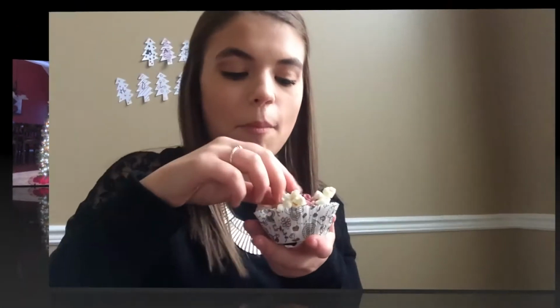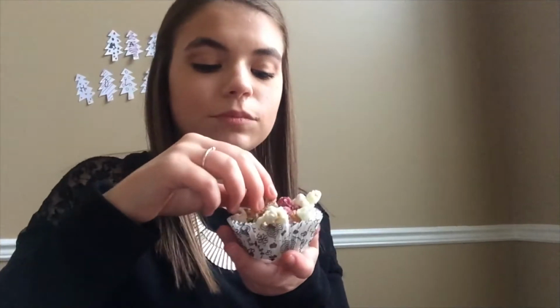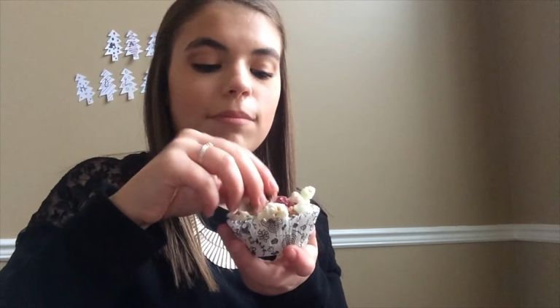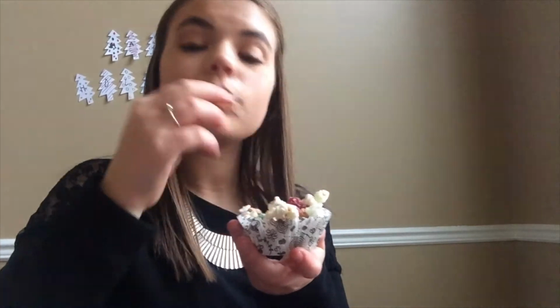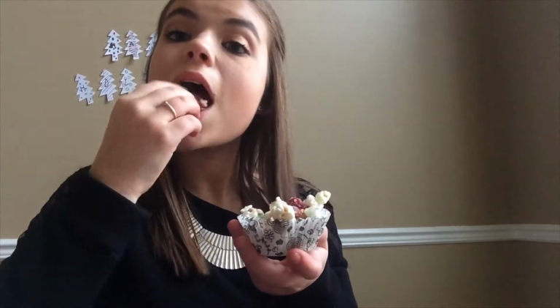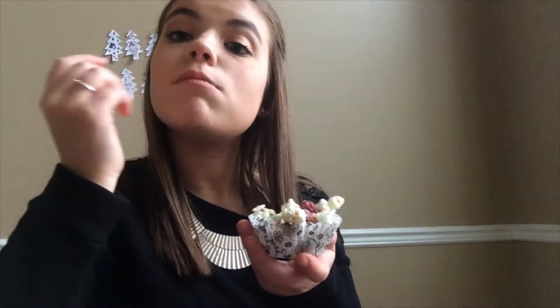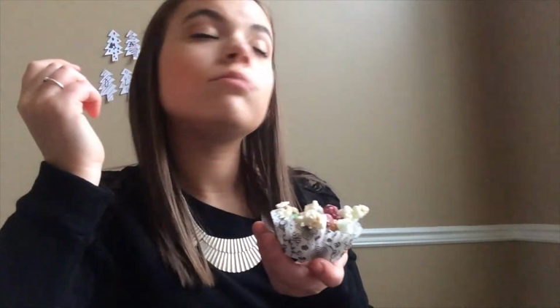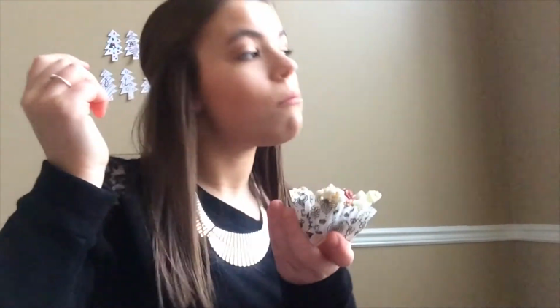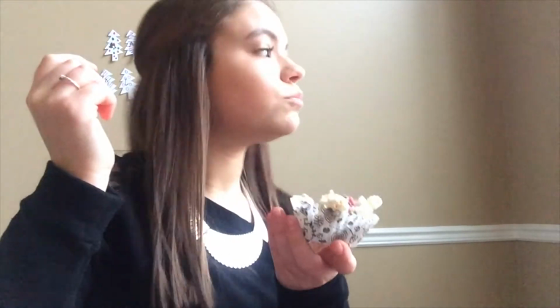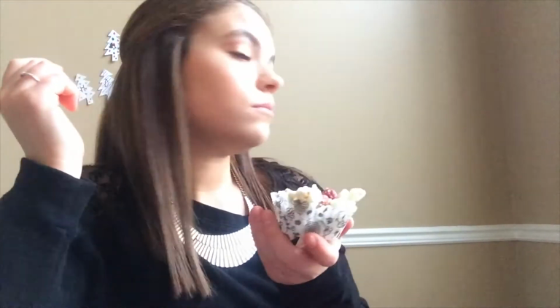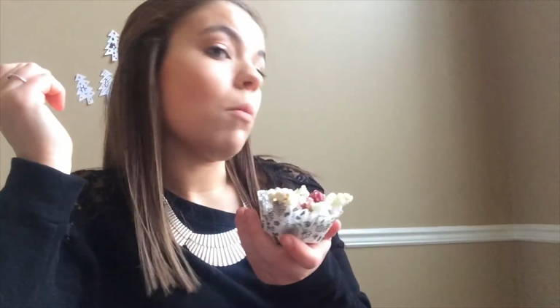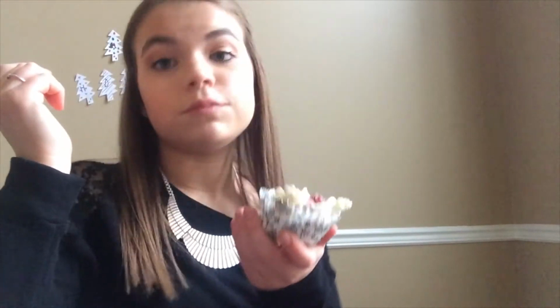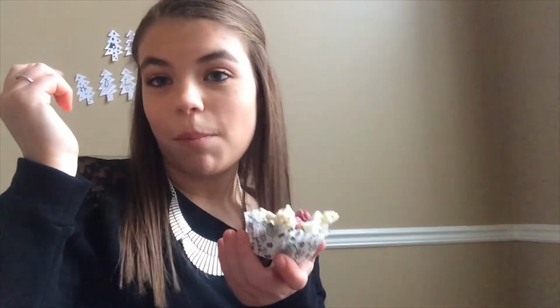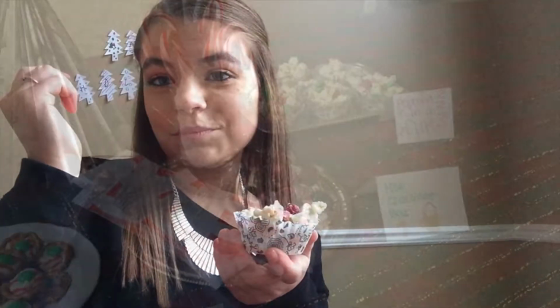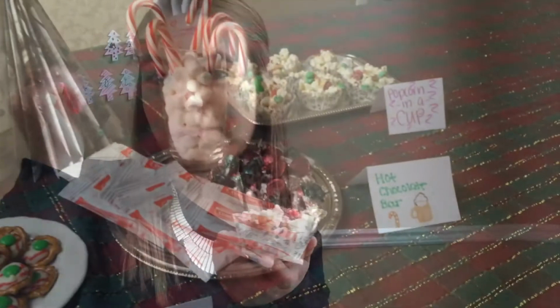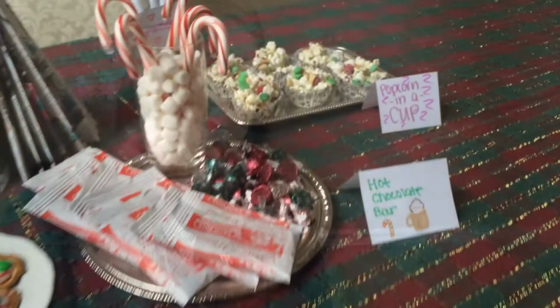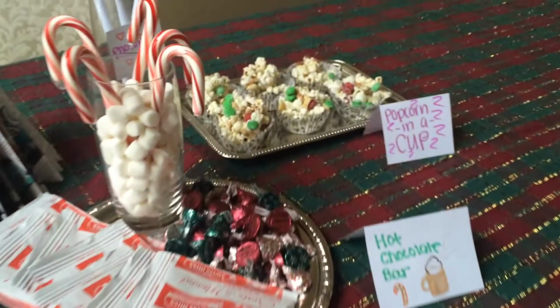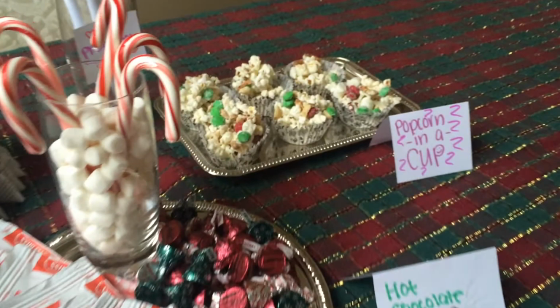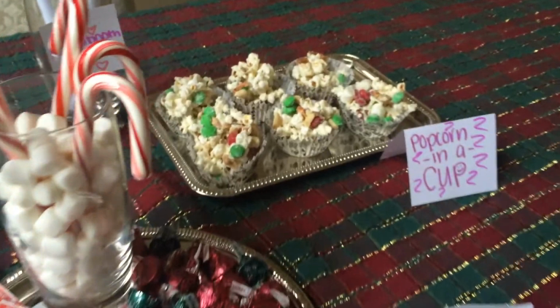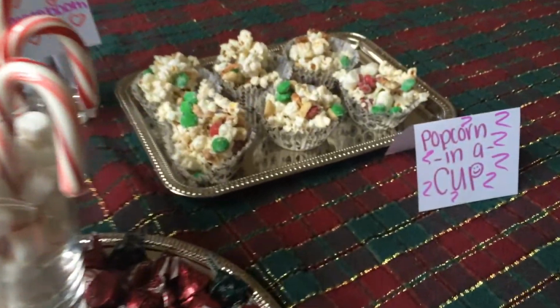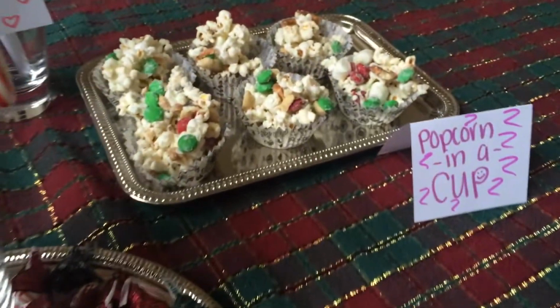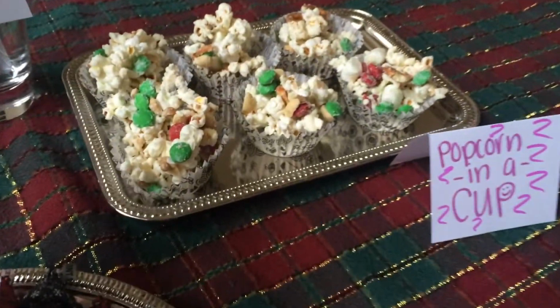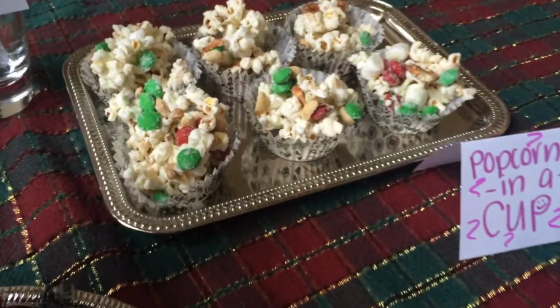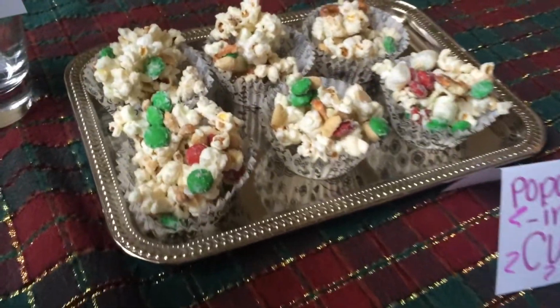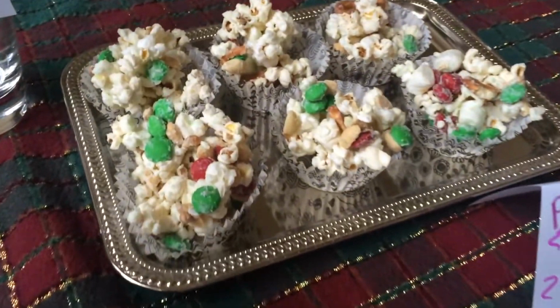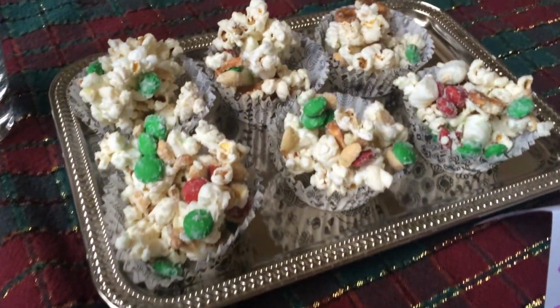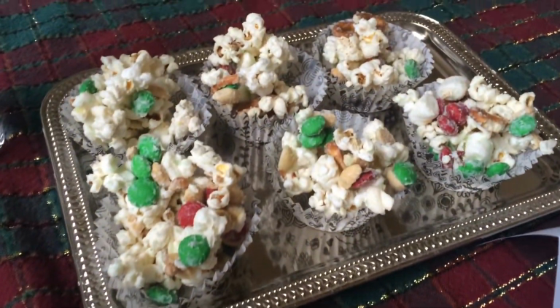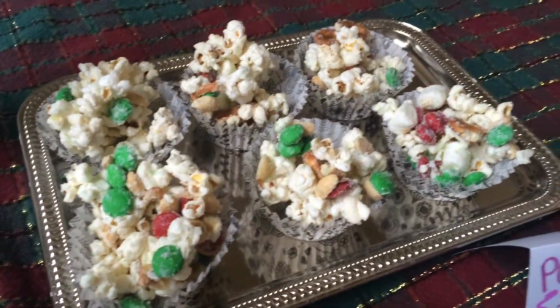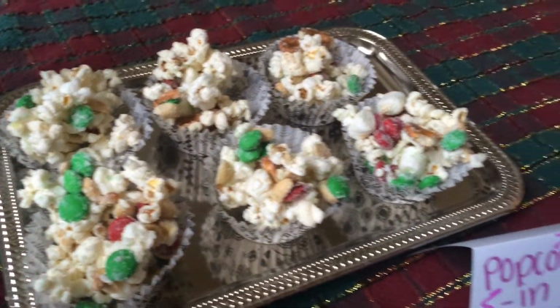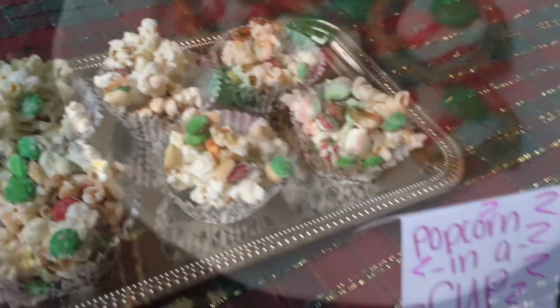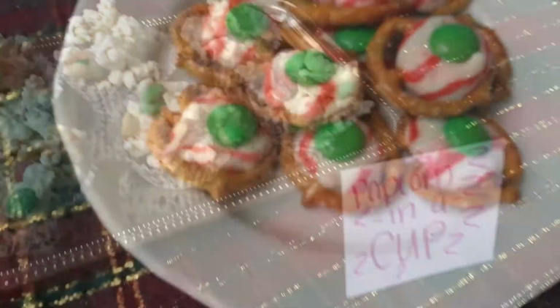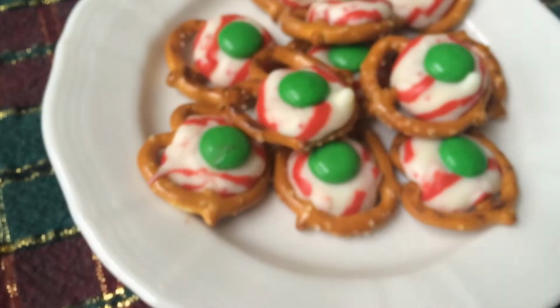I hope you guys enjoyed this video. If you did, make sure to give it a thumbs up. If you recreate any of these, hashtag McKenna Snowfall on Instagram or Twitter with a picture — I would love to see them. Thank you so much for watching.